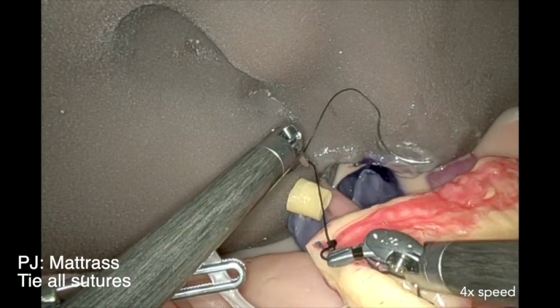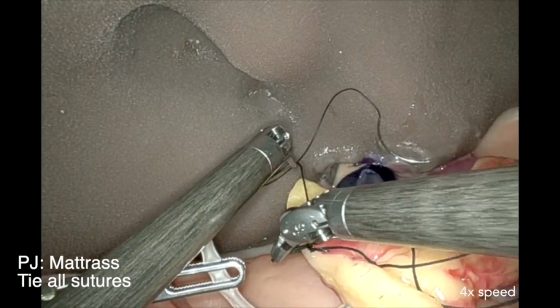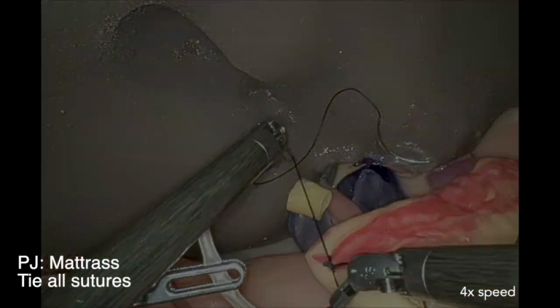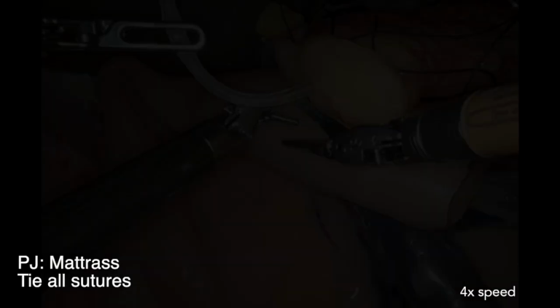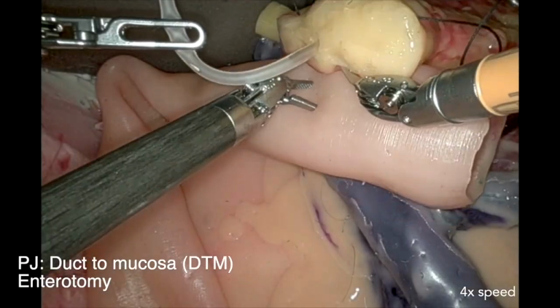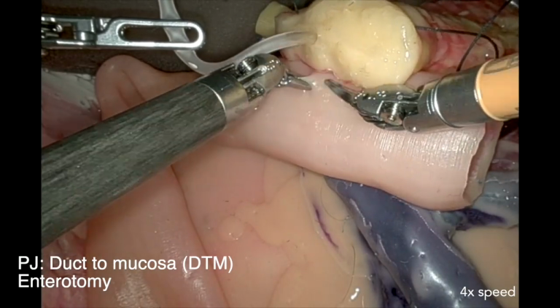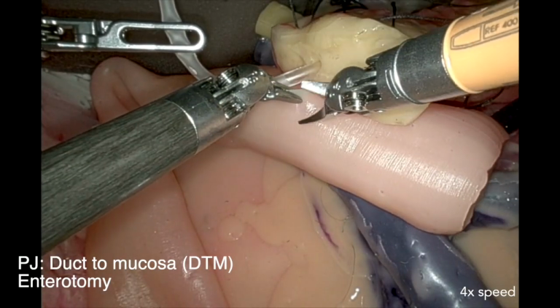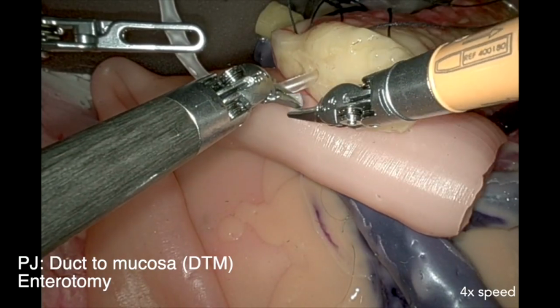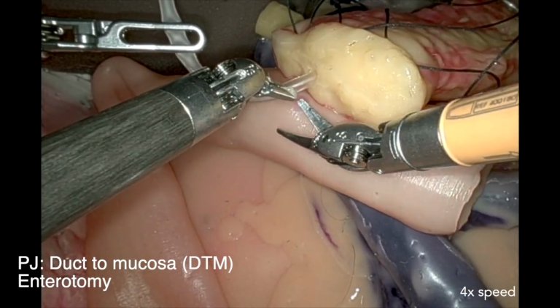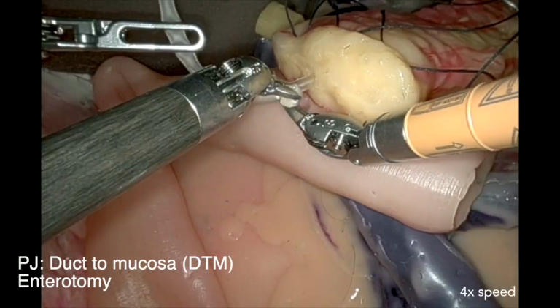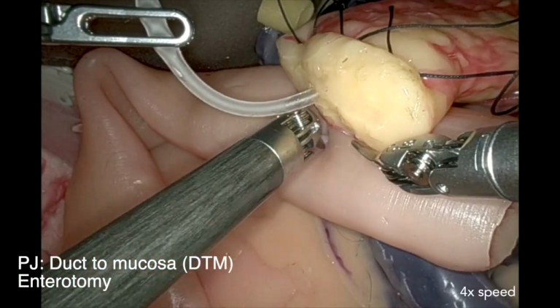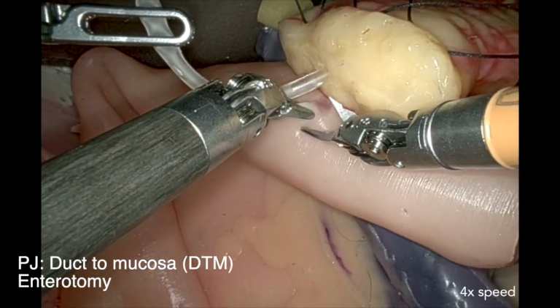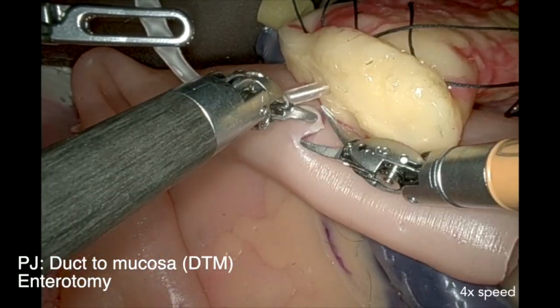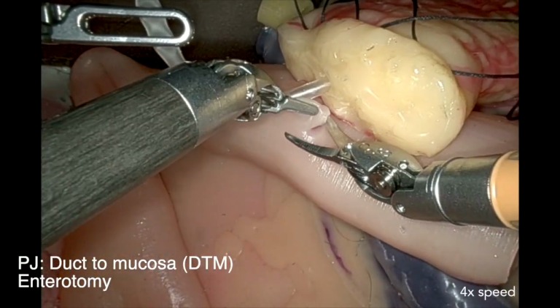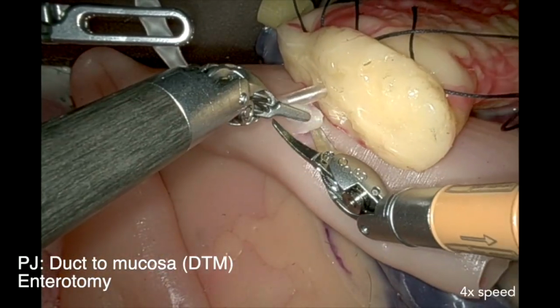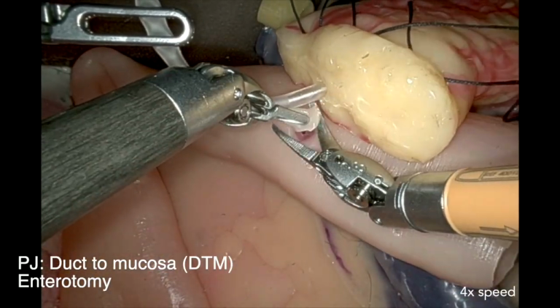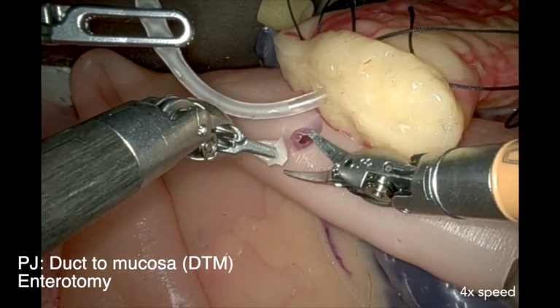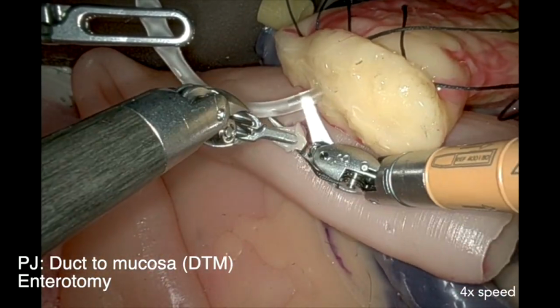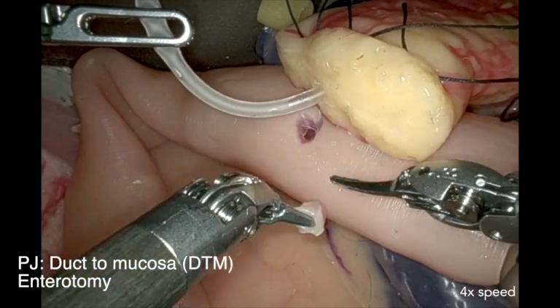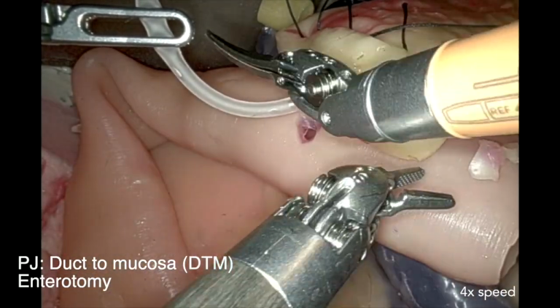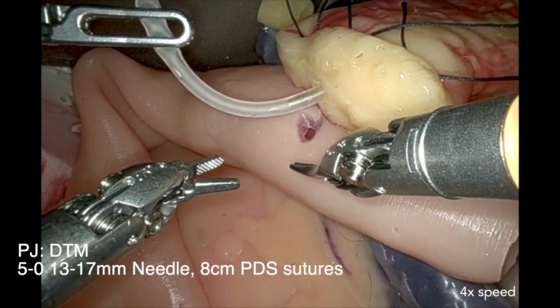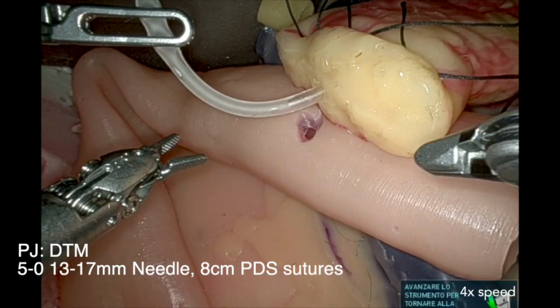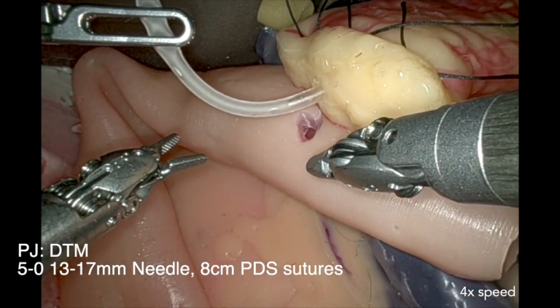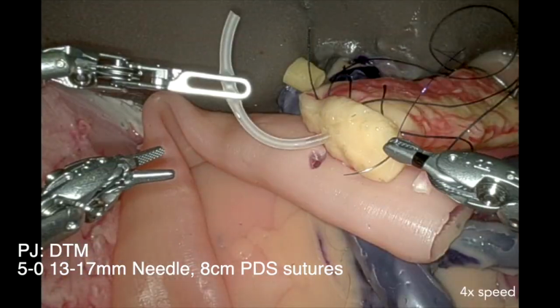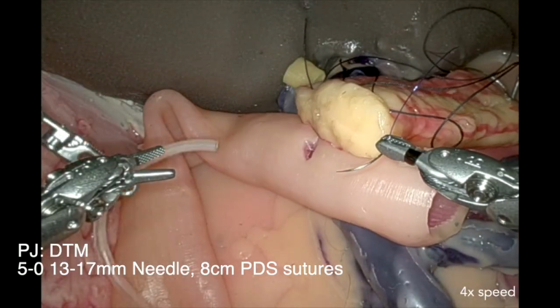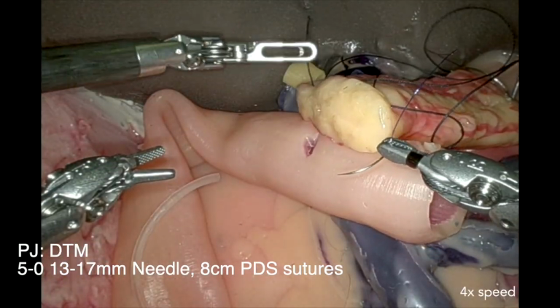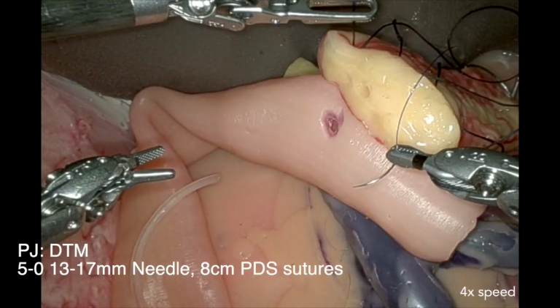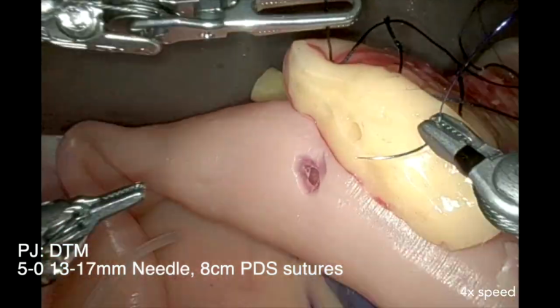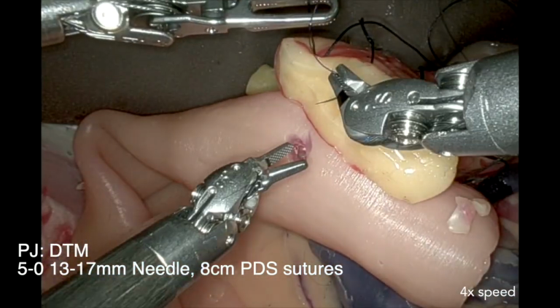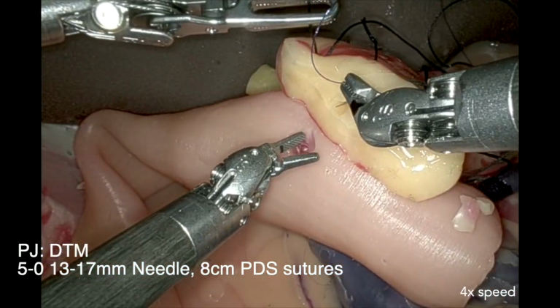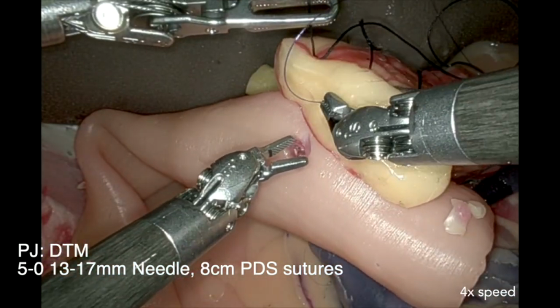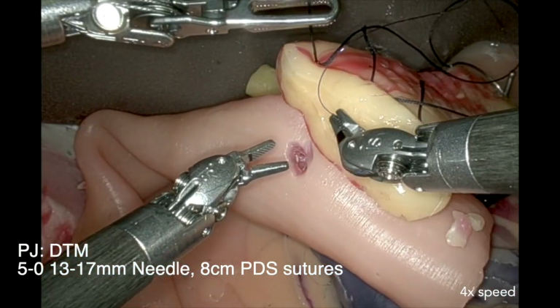Now we move to the duct-to-mucosa phase, where we first make an enterotomy that corresponds with the size of the pancreatic duct. Make sure to be inside the lumen, optimize your exposure, and then start with duct-to-mucosa suturing.